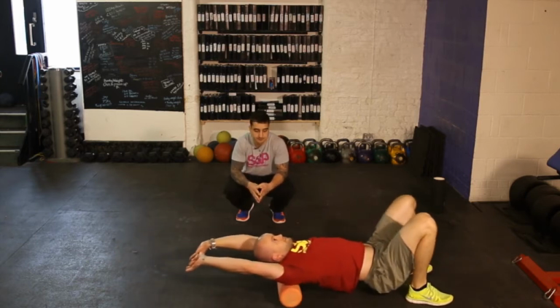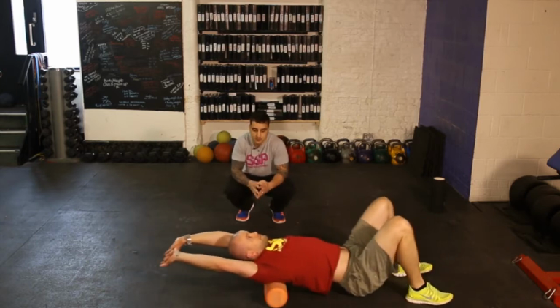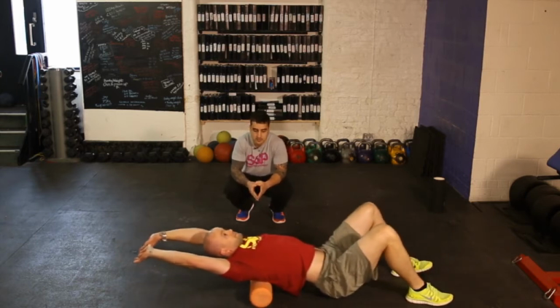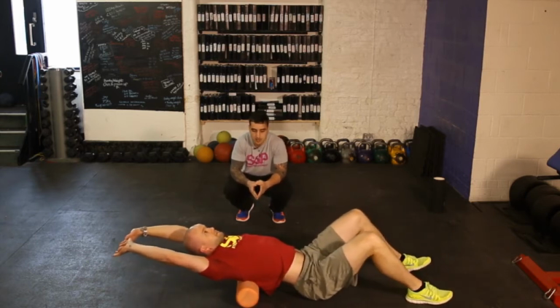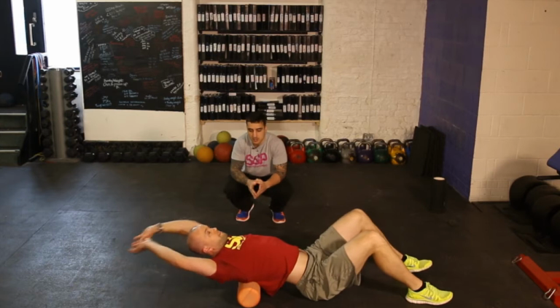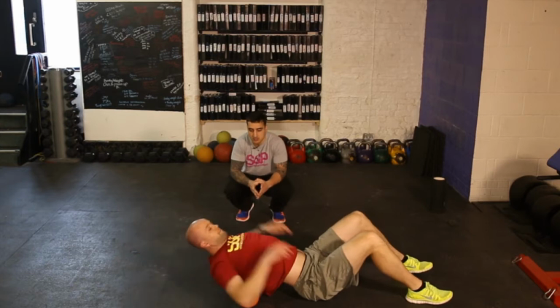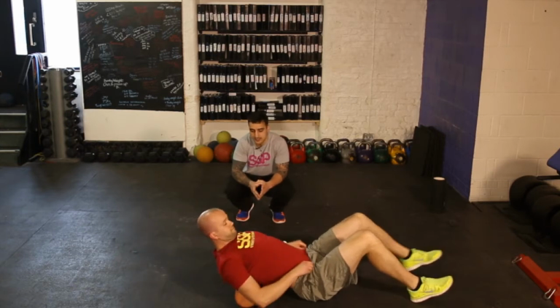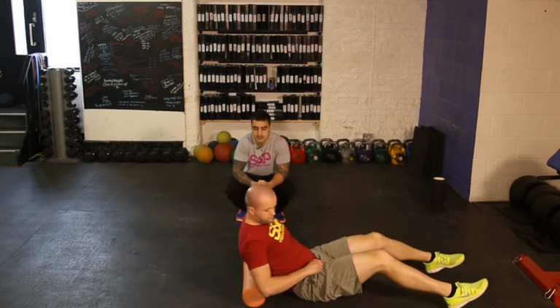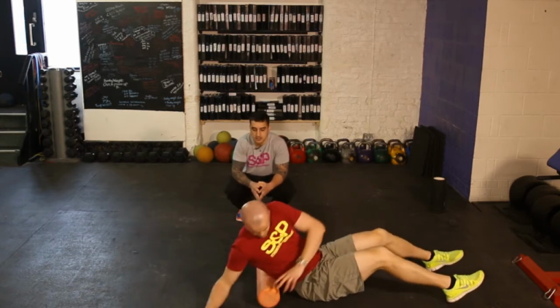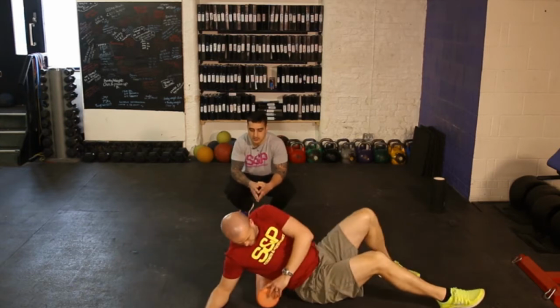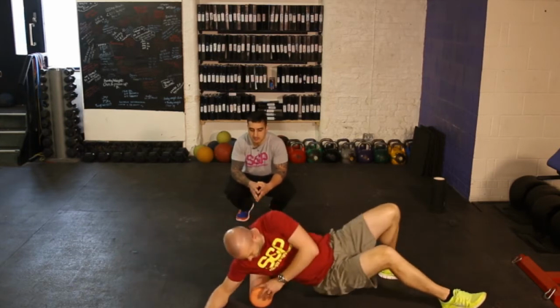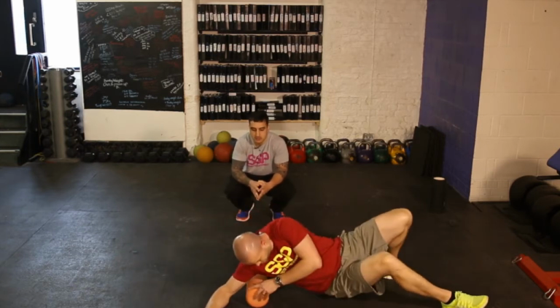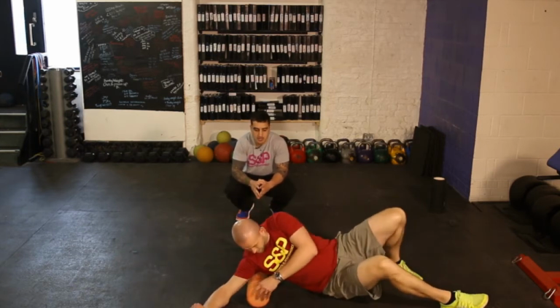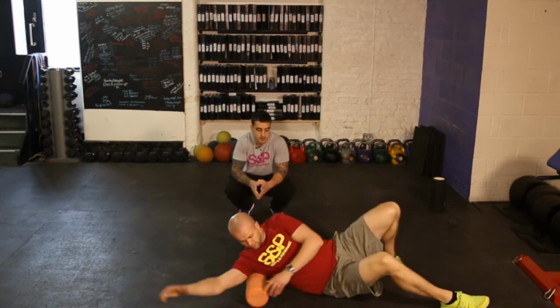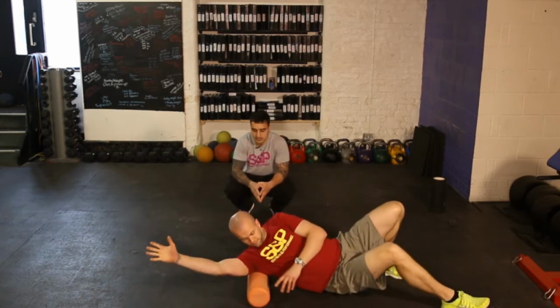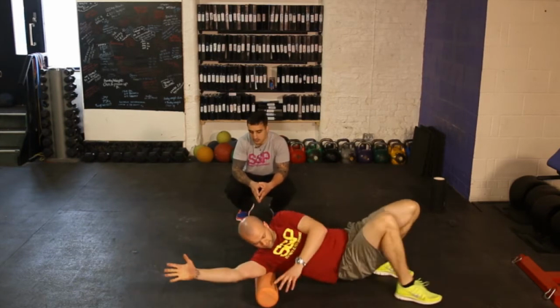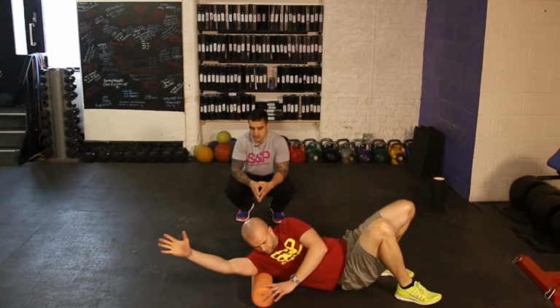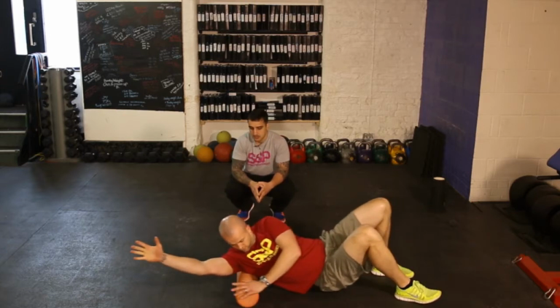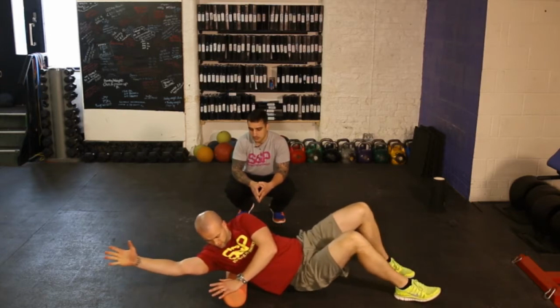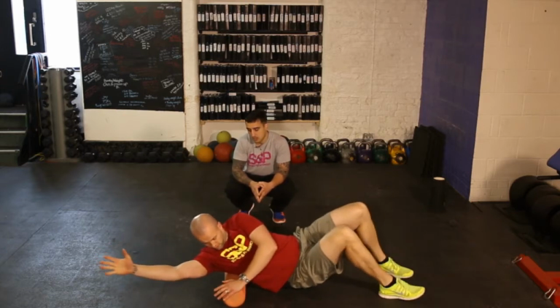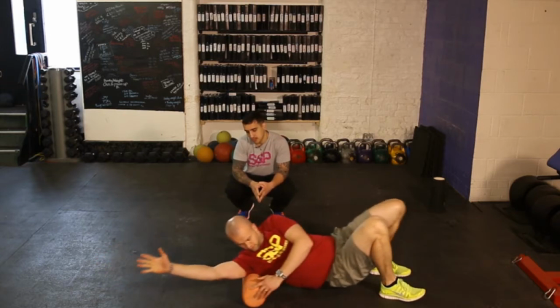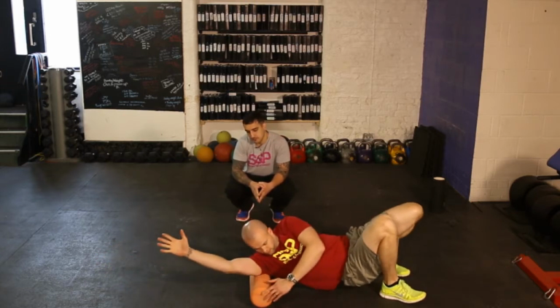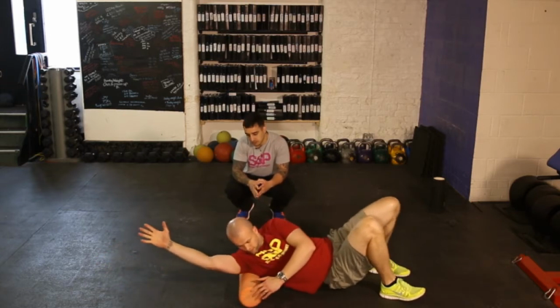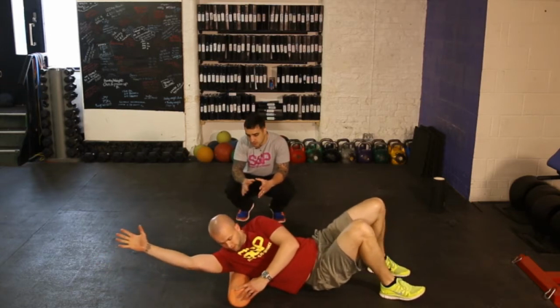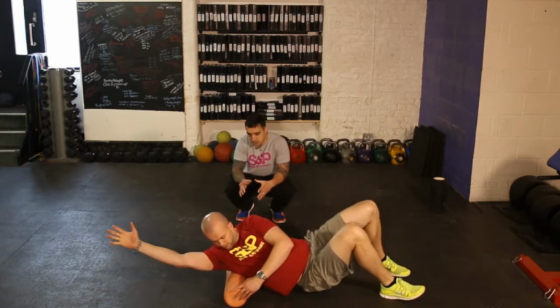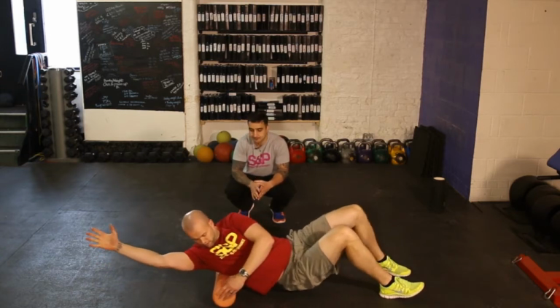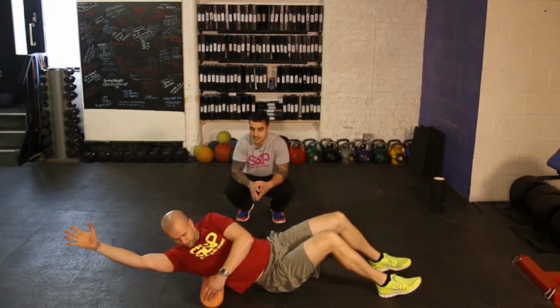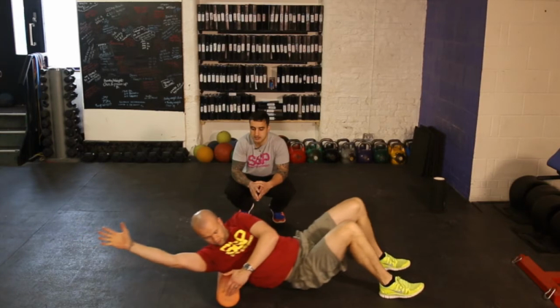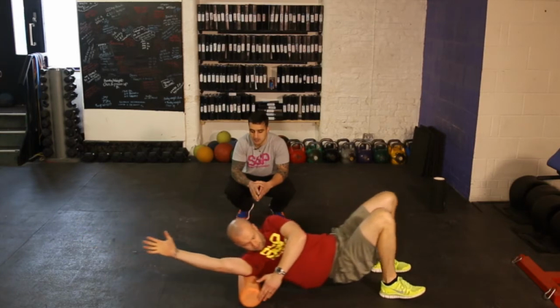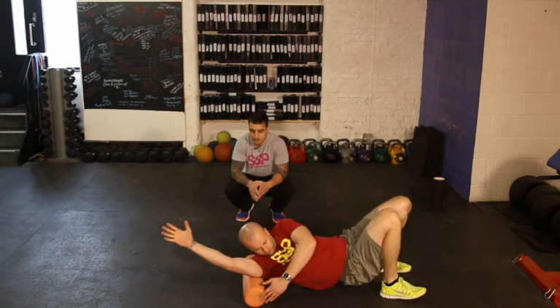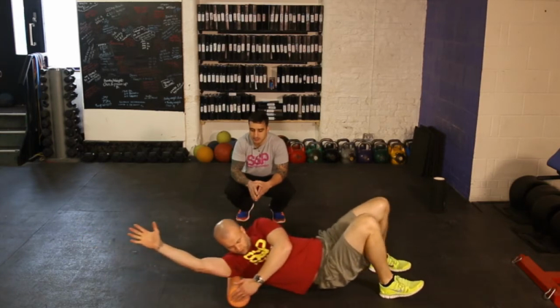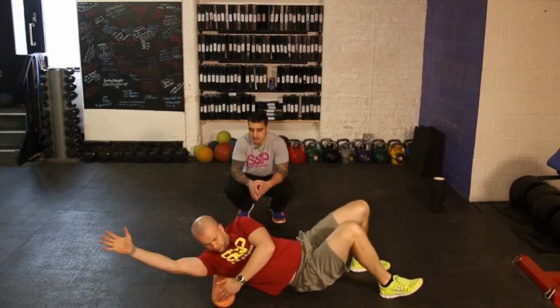Number two, we'll go into your lats — side on. This one might be a little bit more tender, so arm straight, crossing over the shoulder joint, and again rolling back and forth, taking your time to find those areas that are needed.